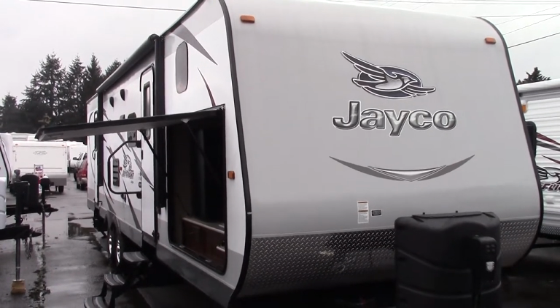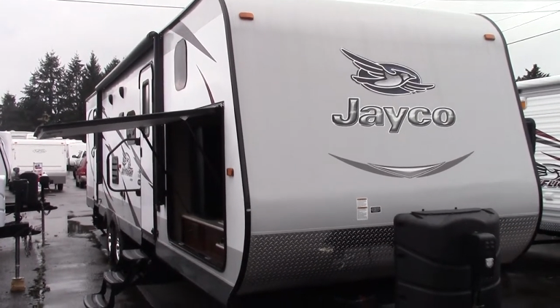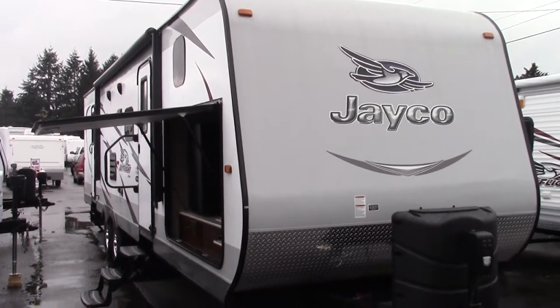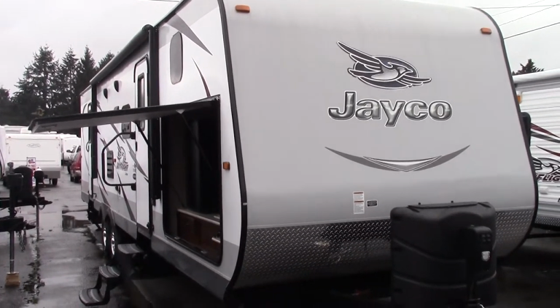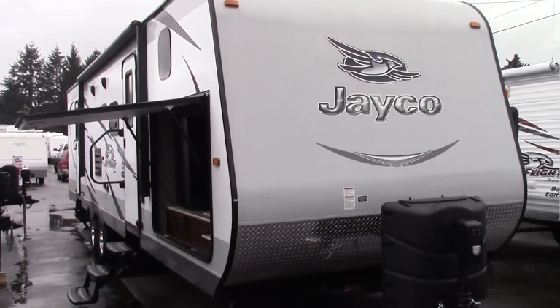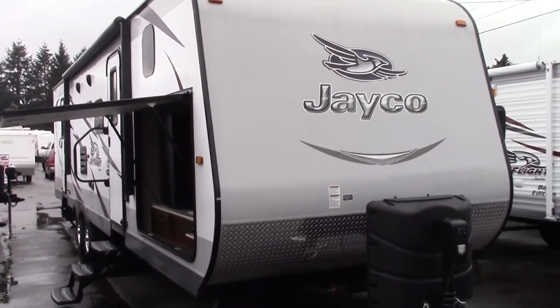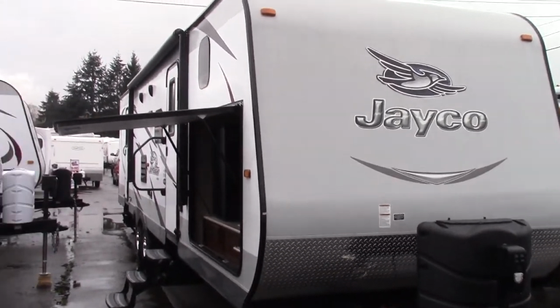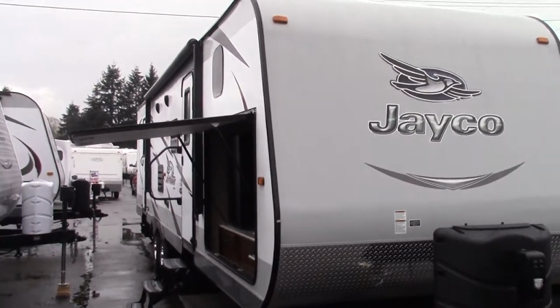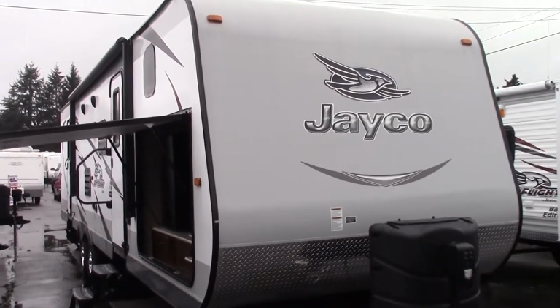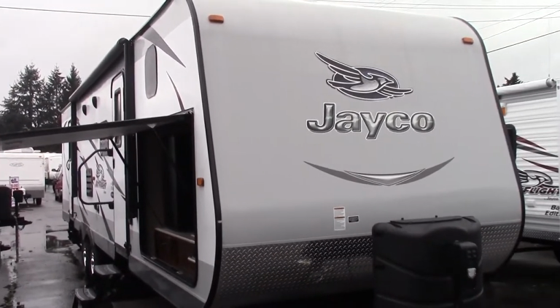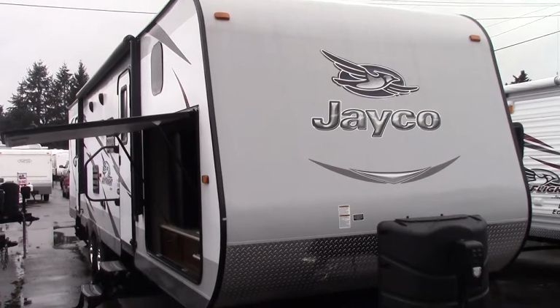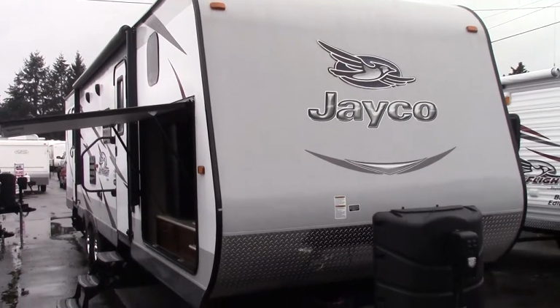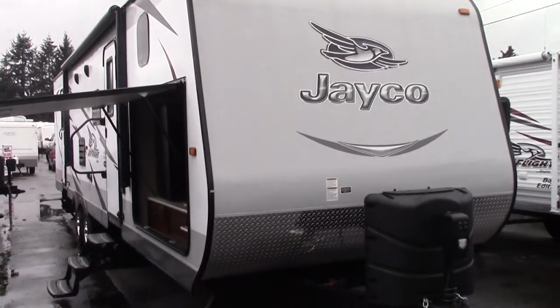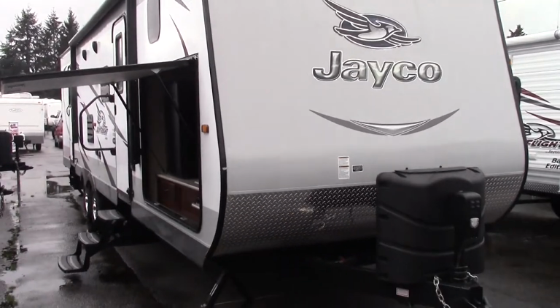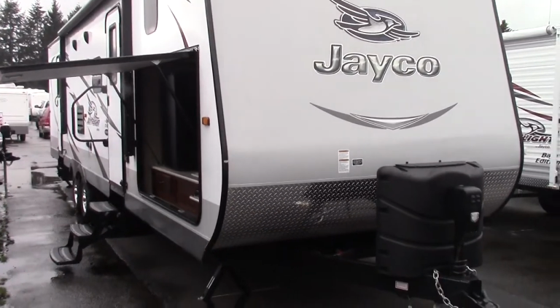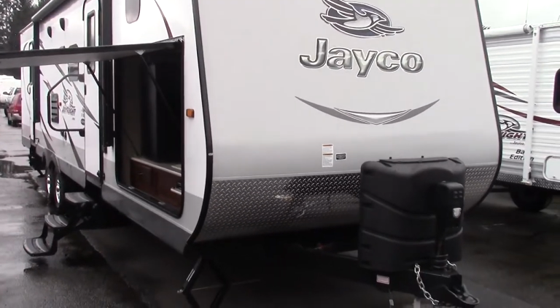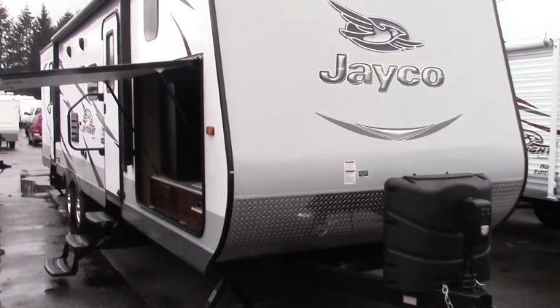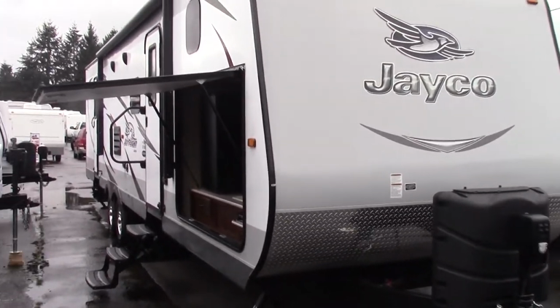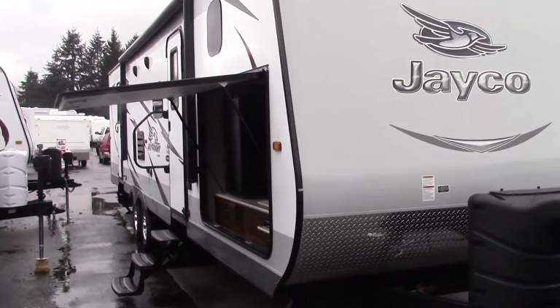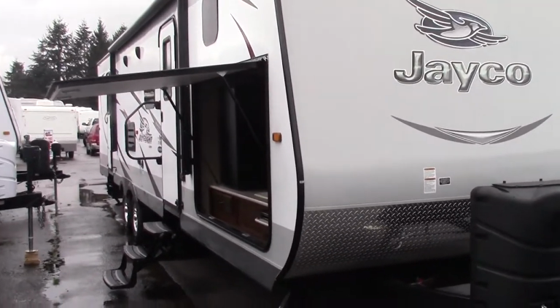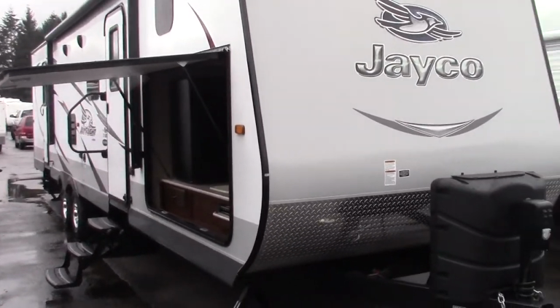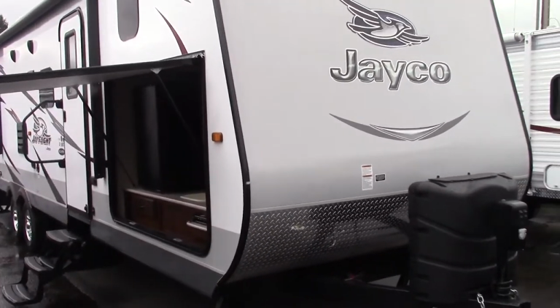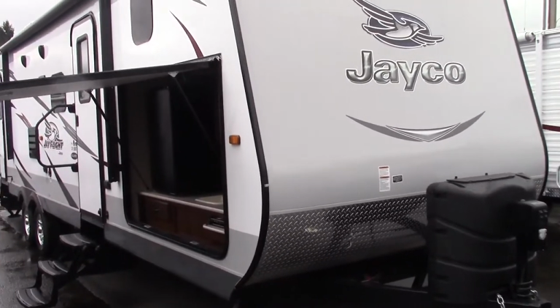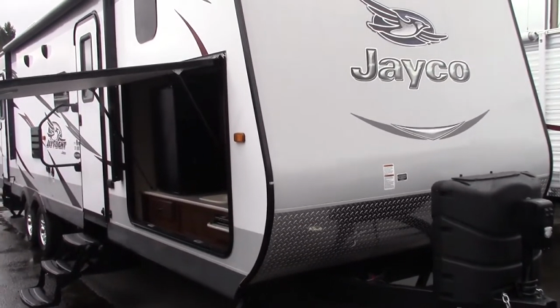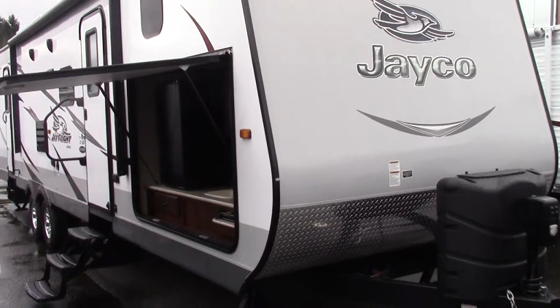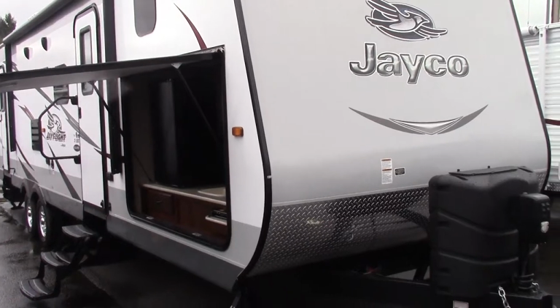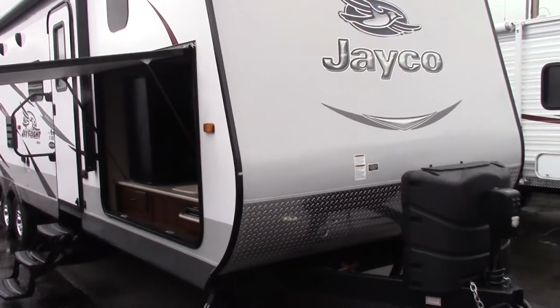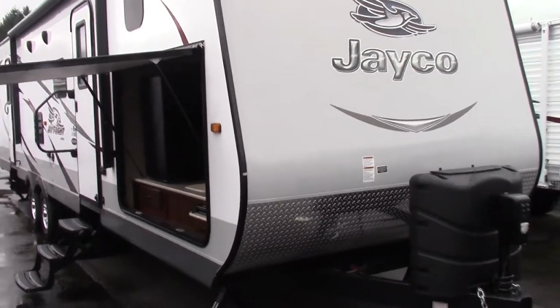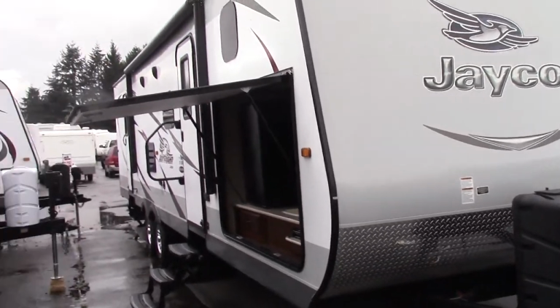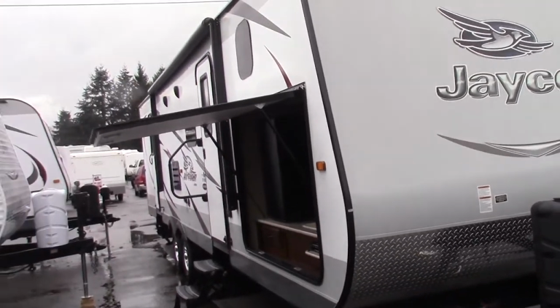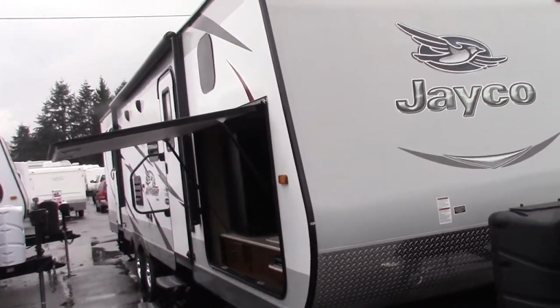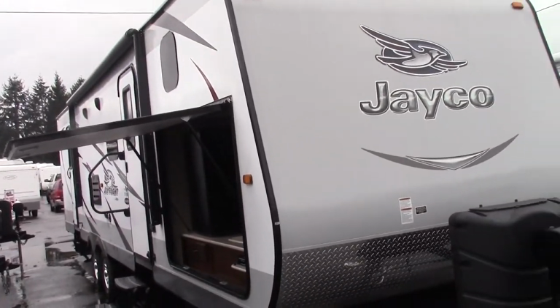Hi, my name is Randy Hipple and I'm here with Valley RV Supercenter here in Kent, Washington. Today I'm going to be talking to you about the 31 QBDS Jayco J-Flight Travel Trailer.